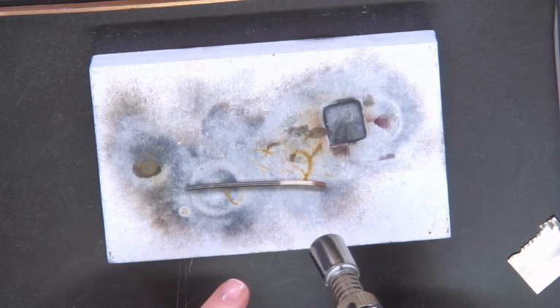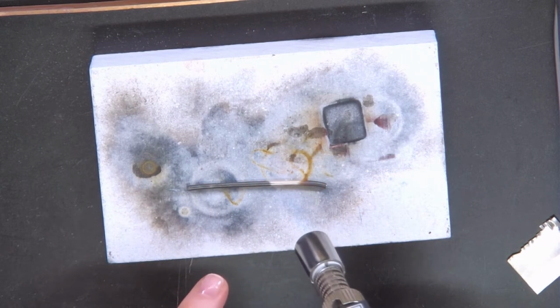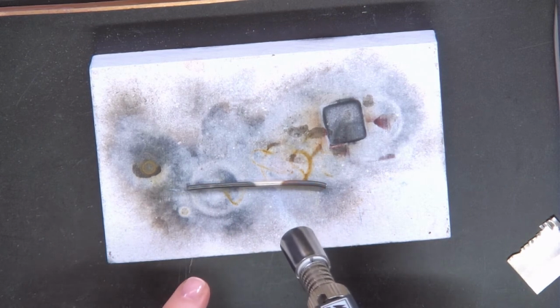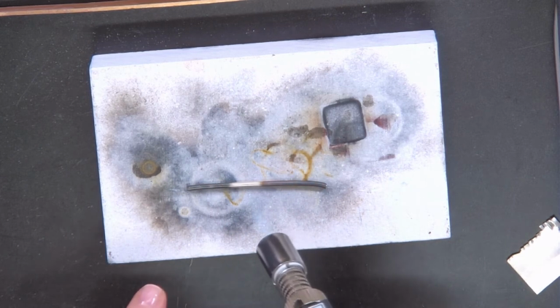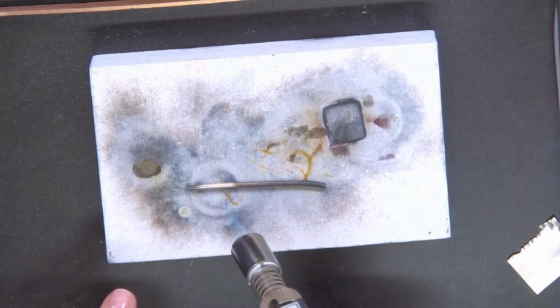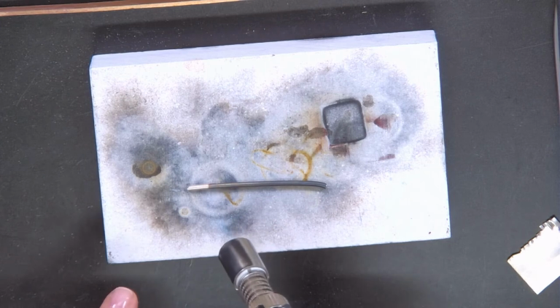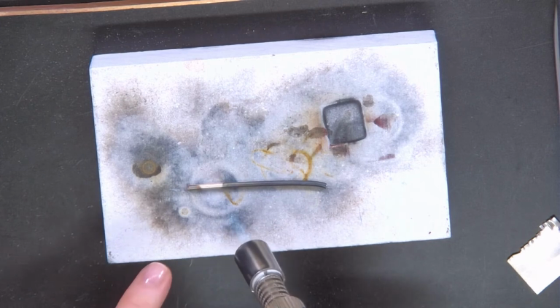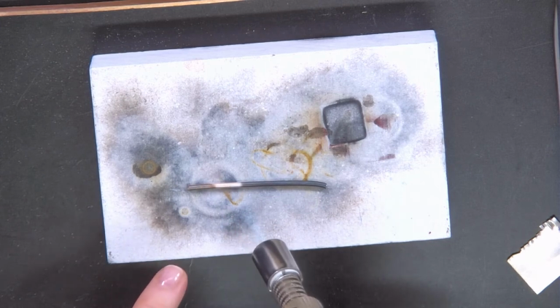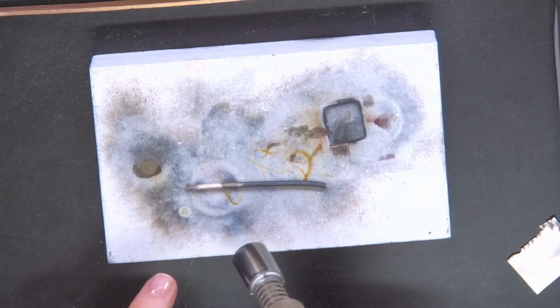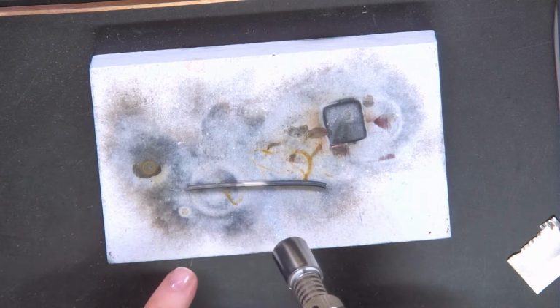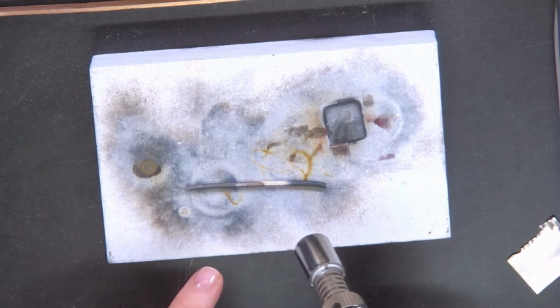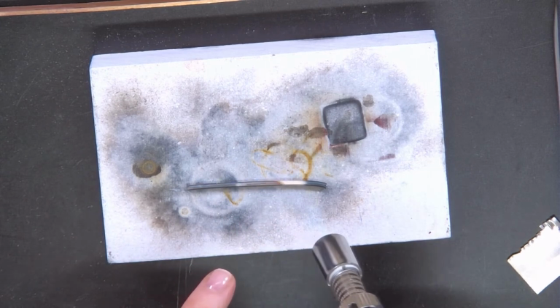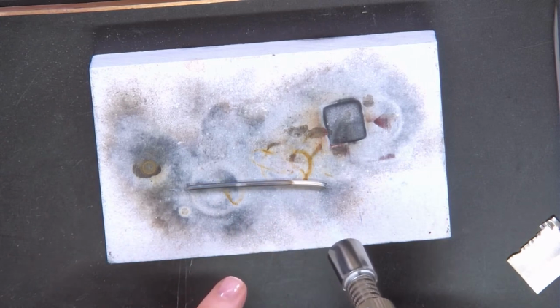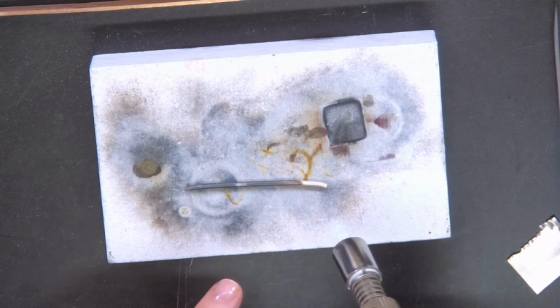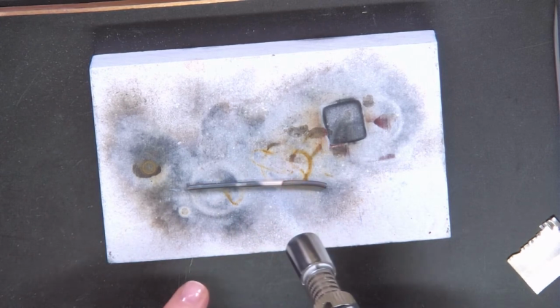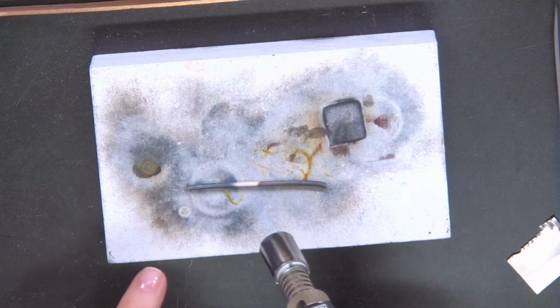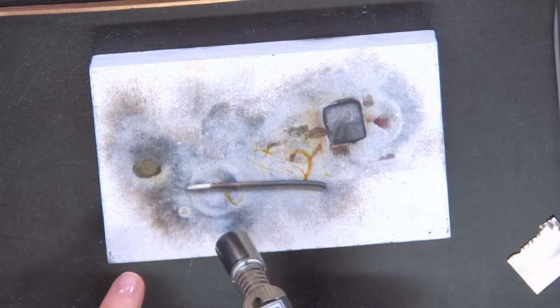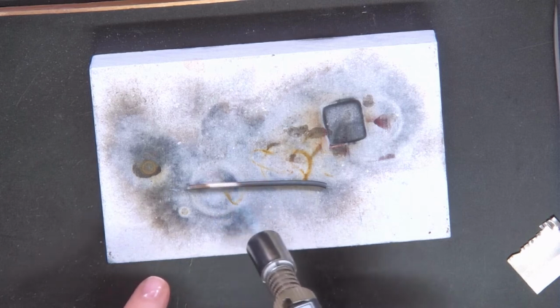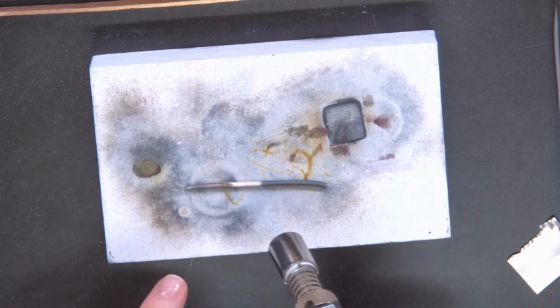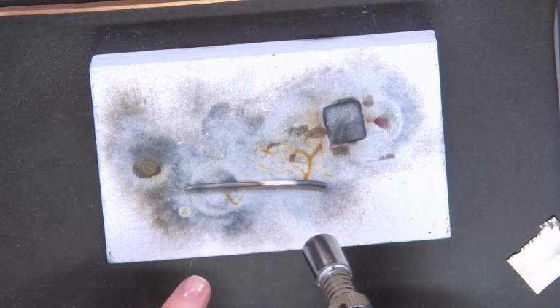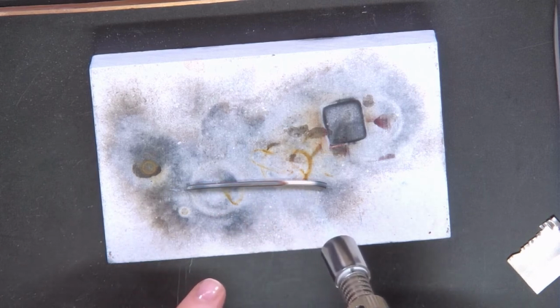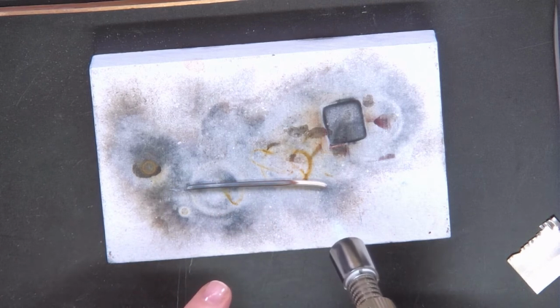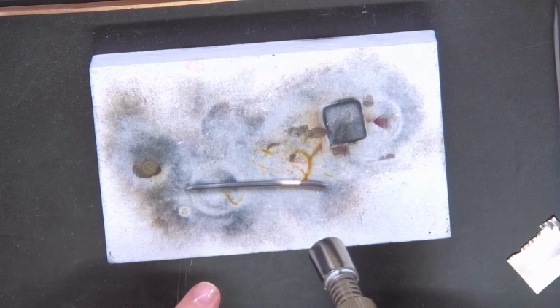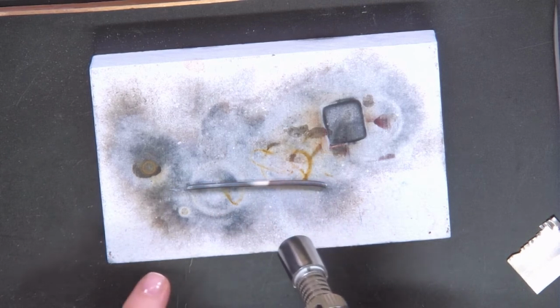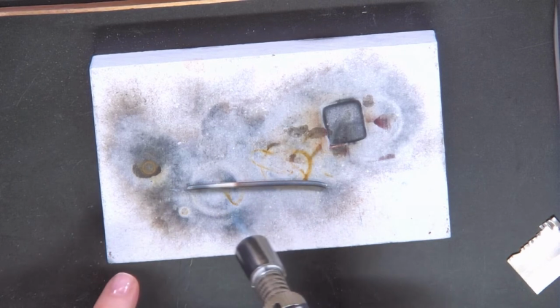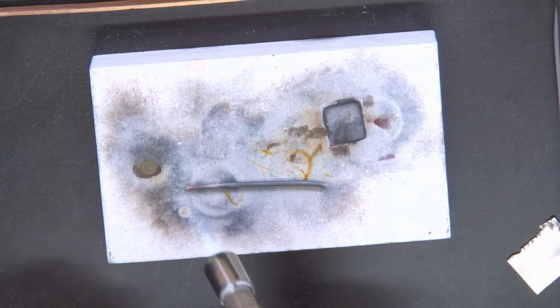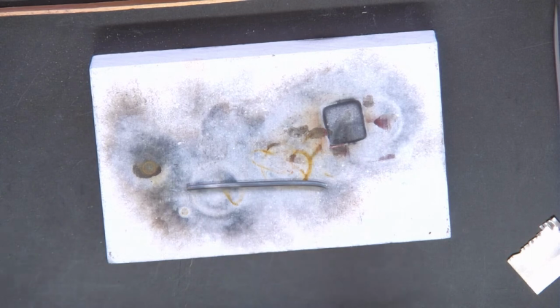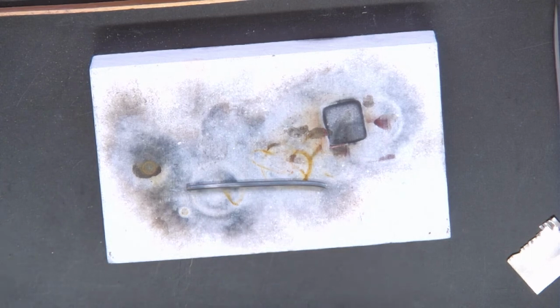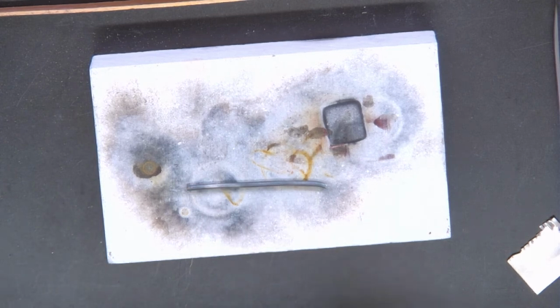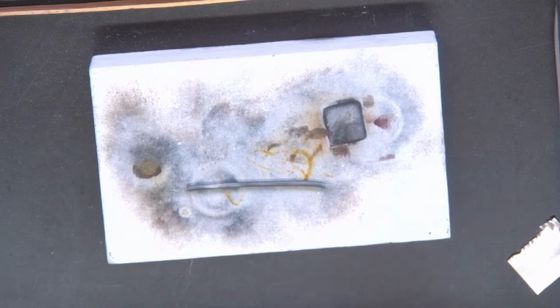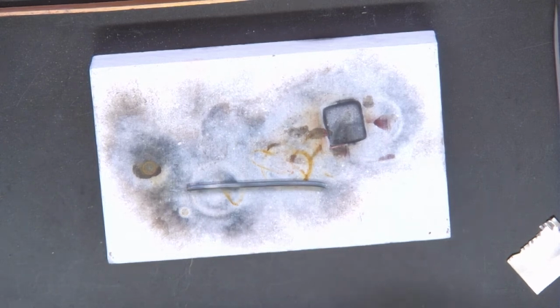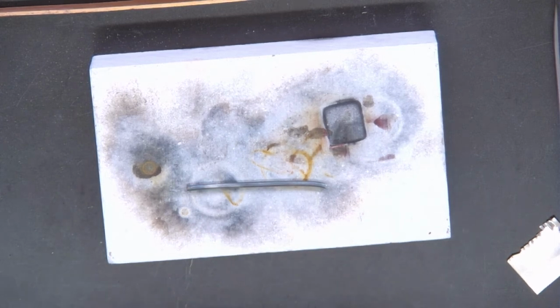At the point where you can see it moving, you start to see a slight orange glow underneath the surface of the metal — almost like a very, very light tangerine colour. Once you see that, you can take your heat away and you know that it's annealed.